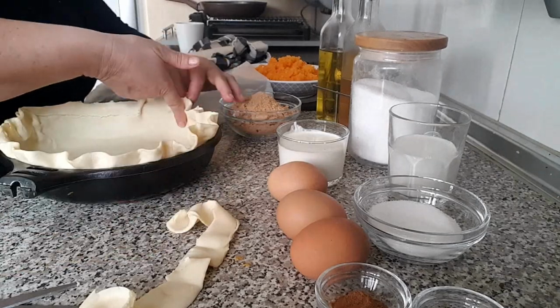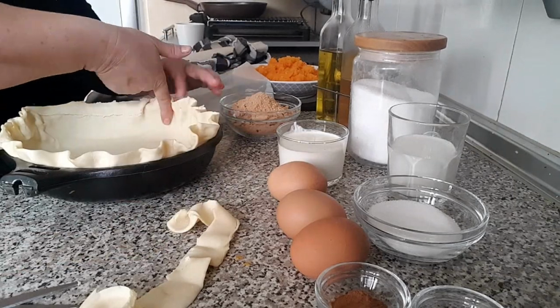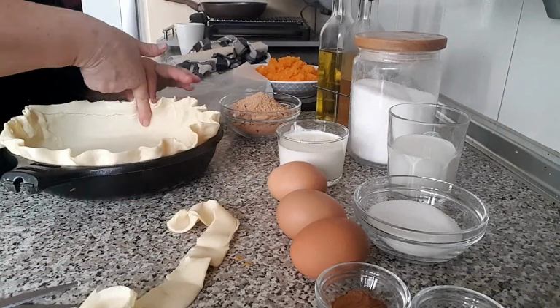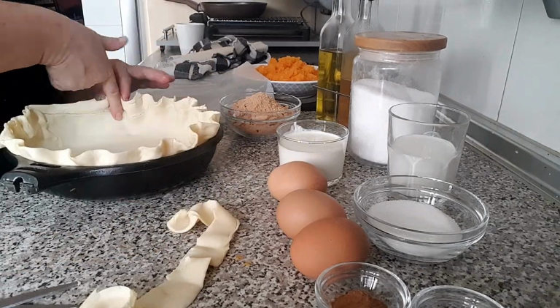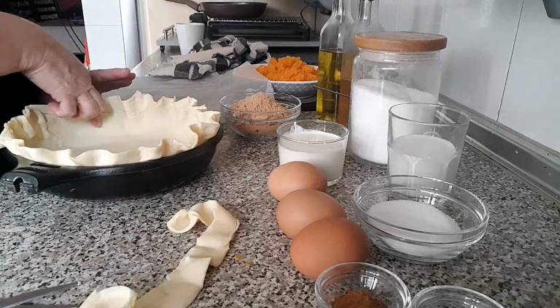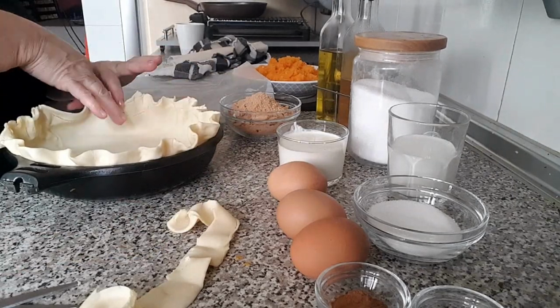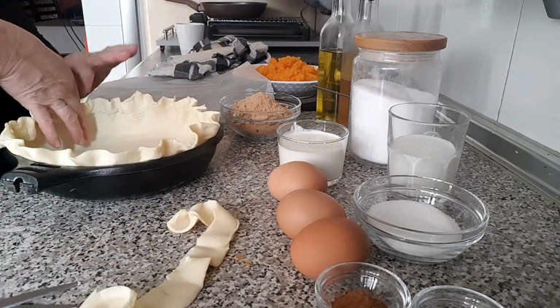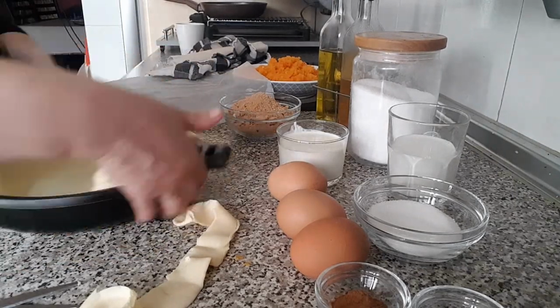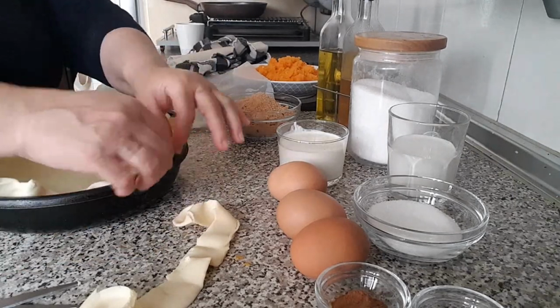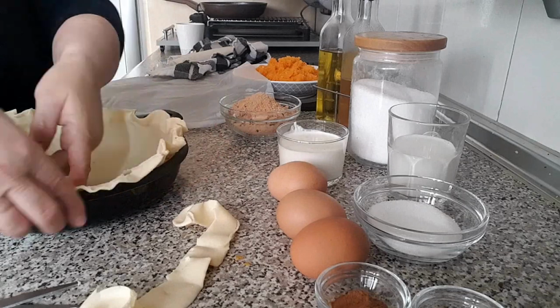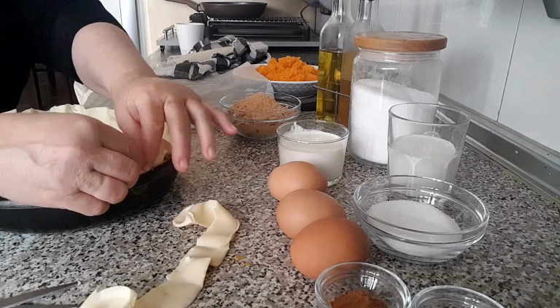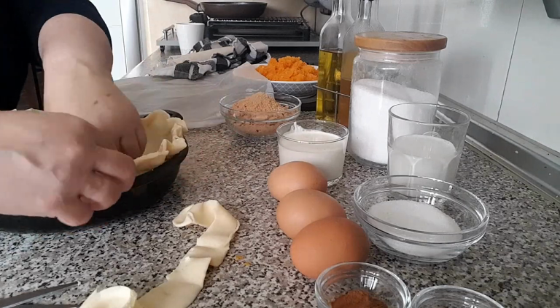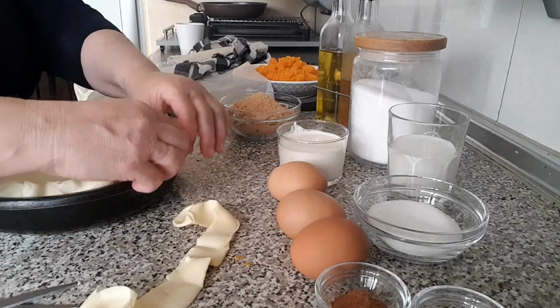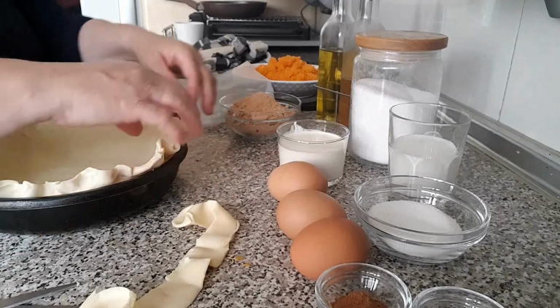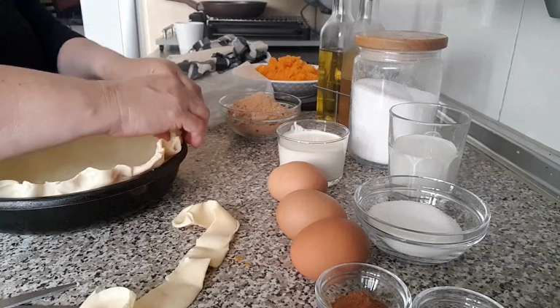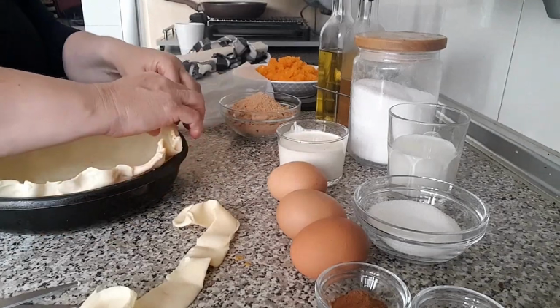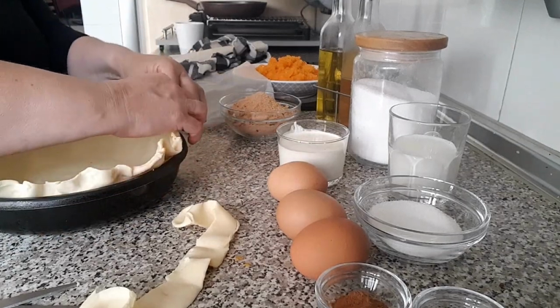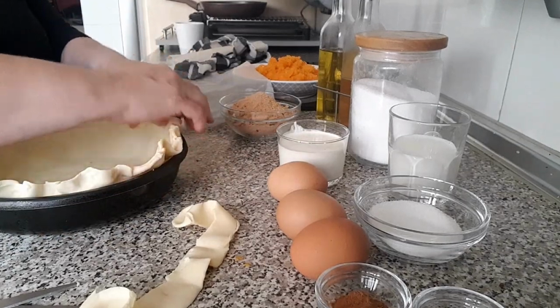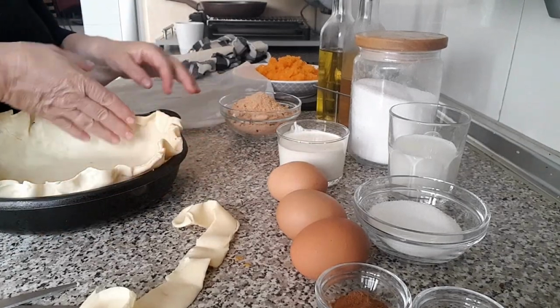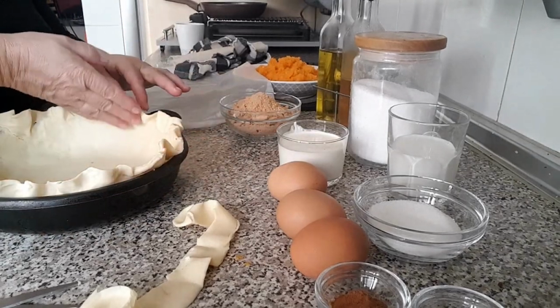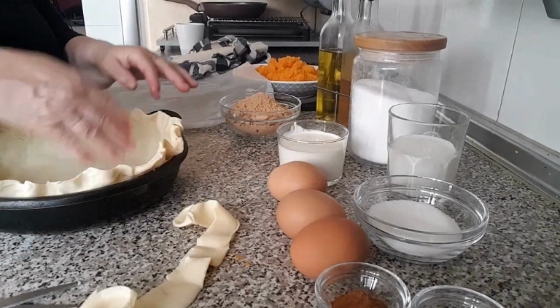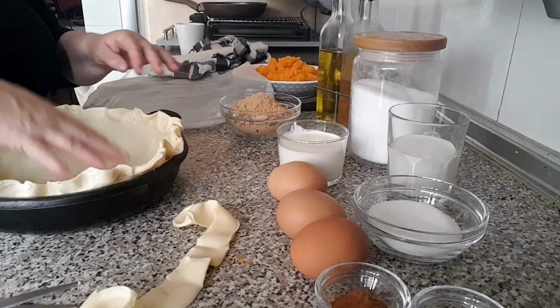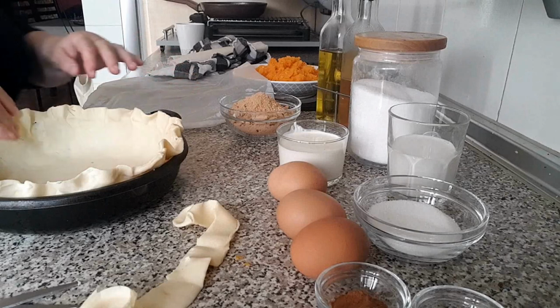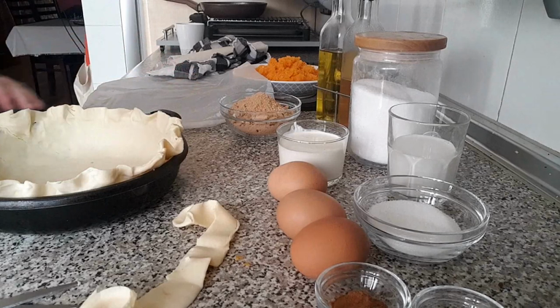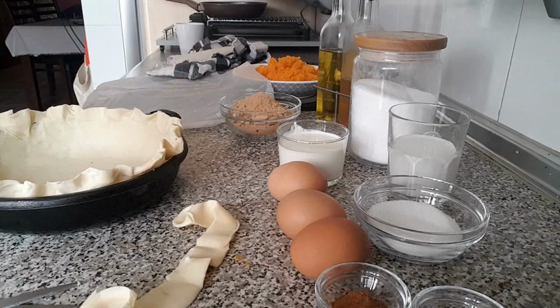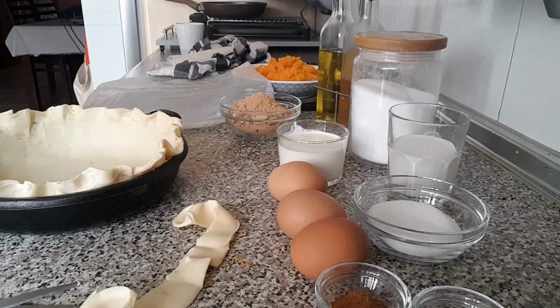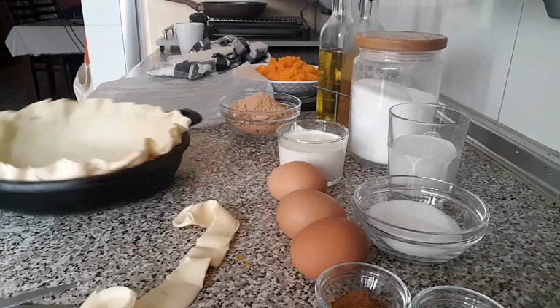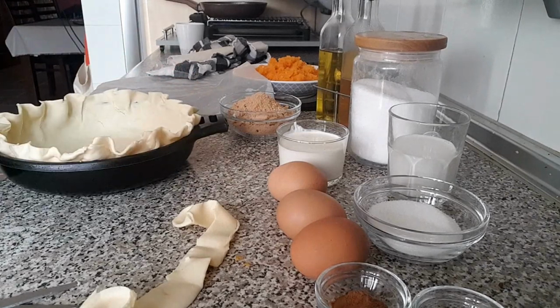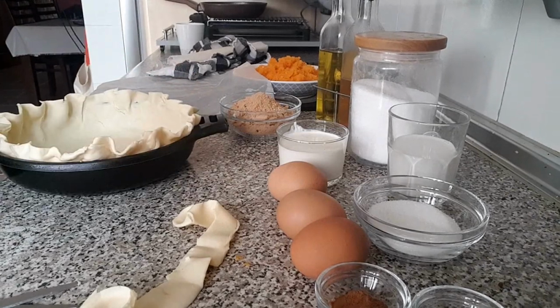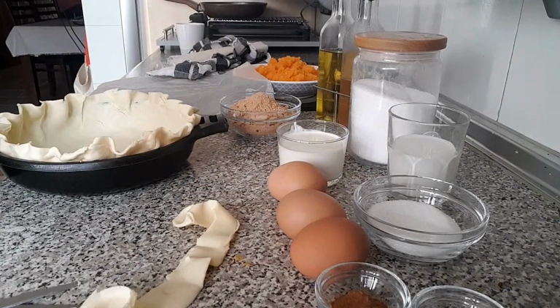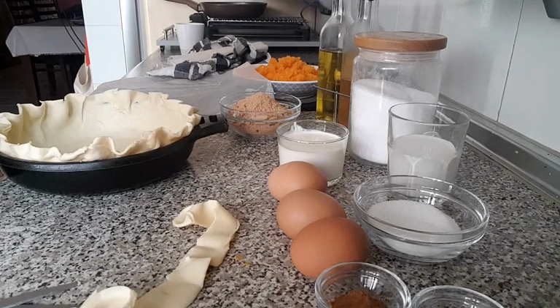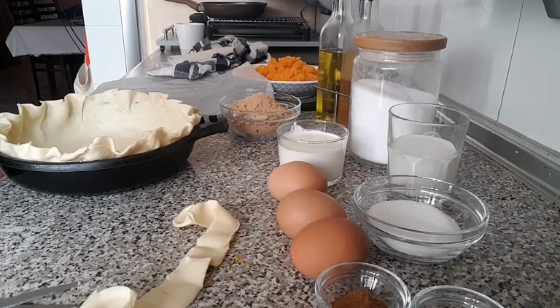Colocamos unos garbanzos para que la masa no suba al hornear, y horneamos siguiendo las indicaciones del fabricante, más o menos unos 15 minutos o hasta que la masa adquiera un color dorado.